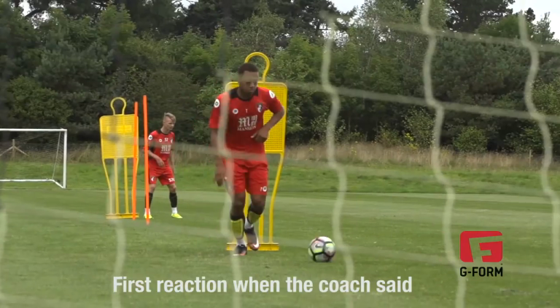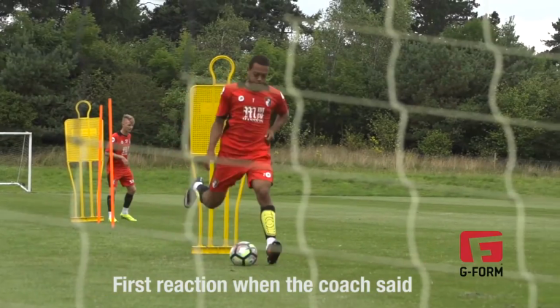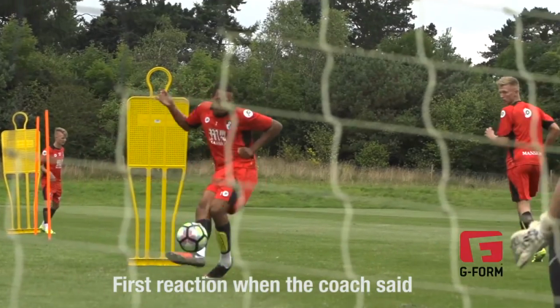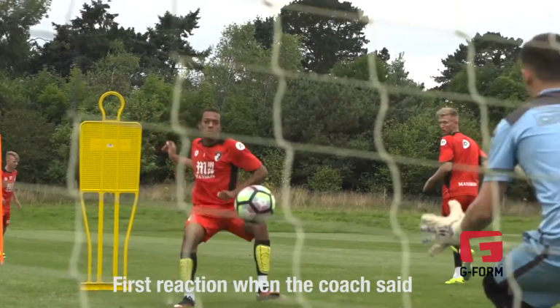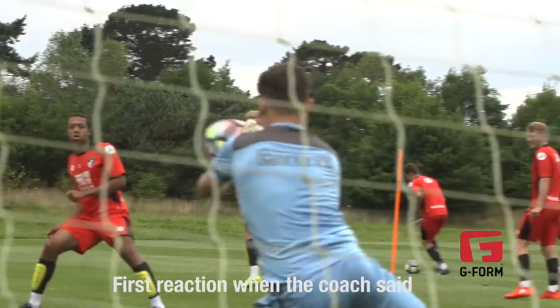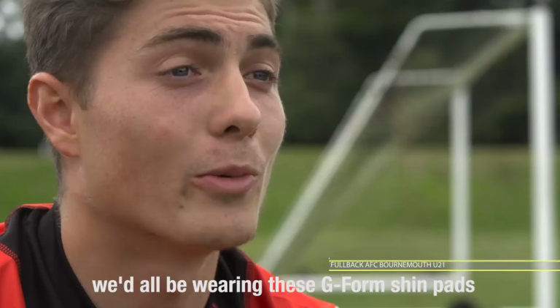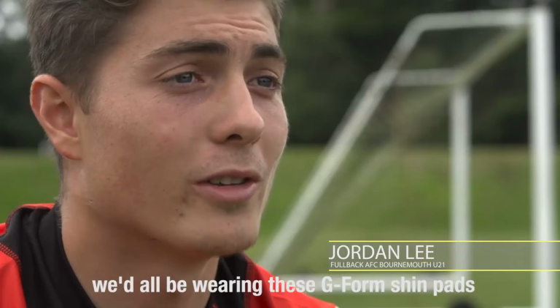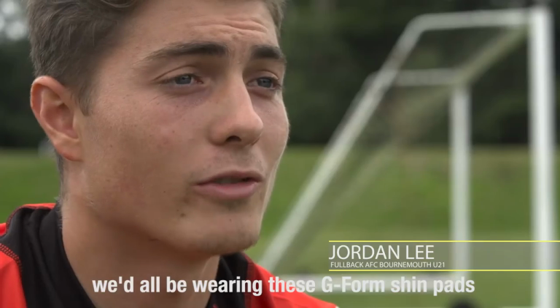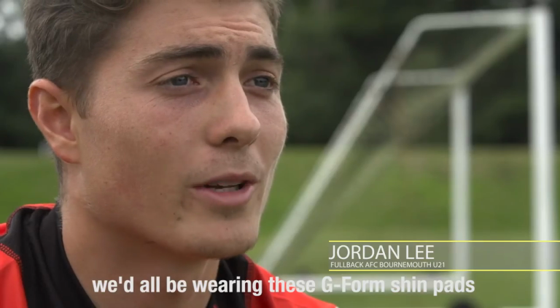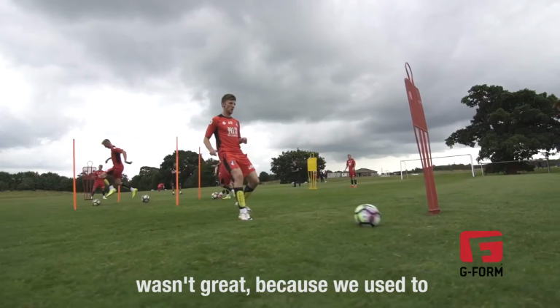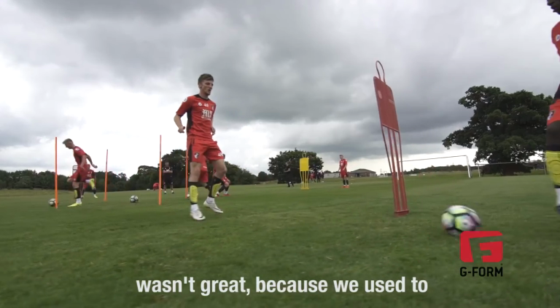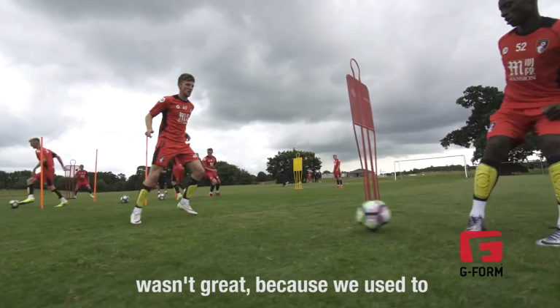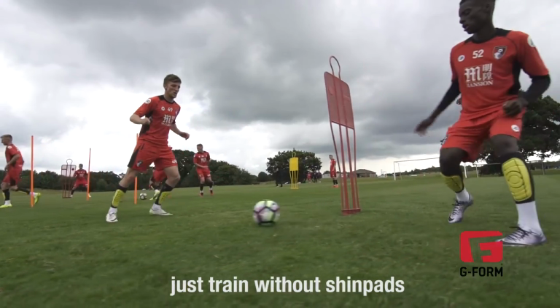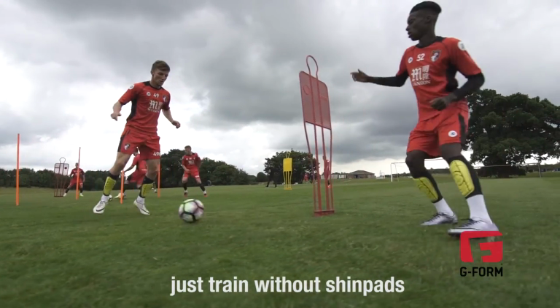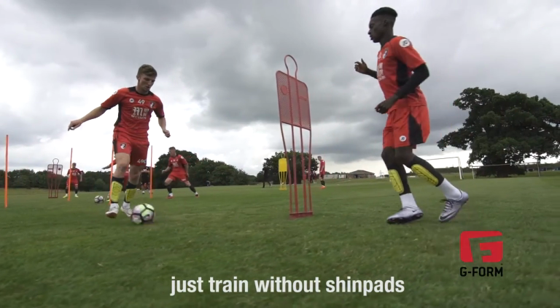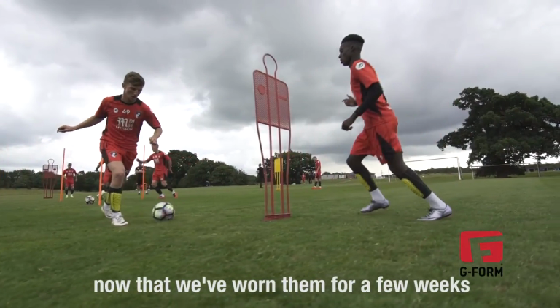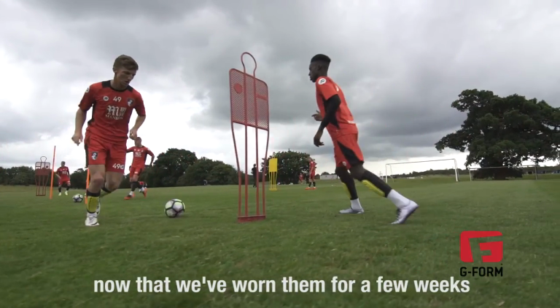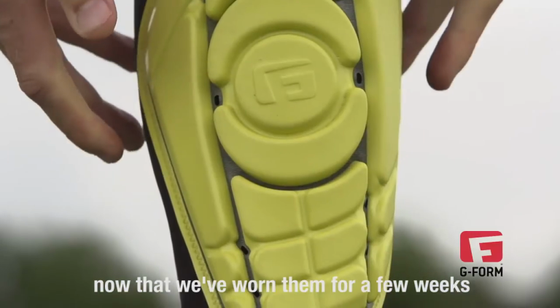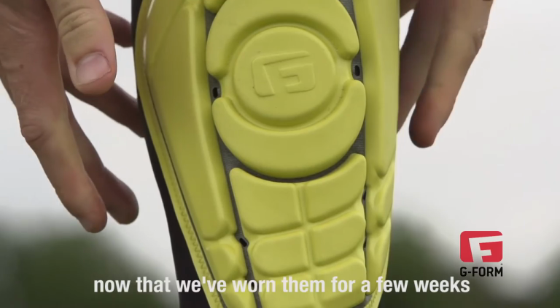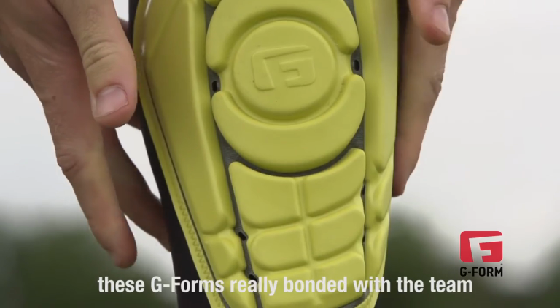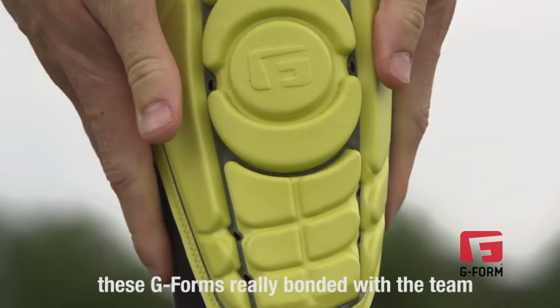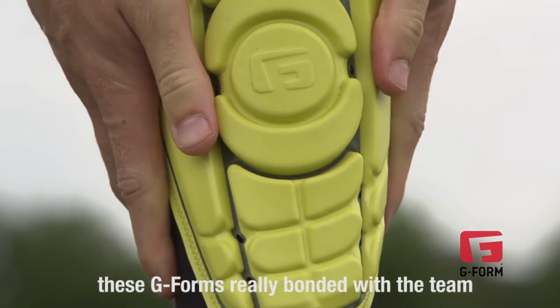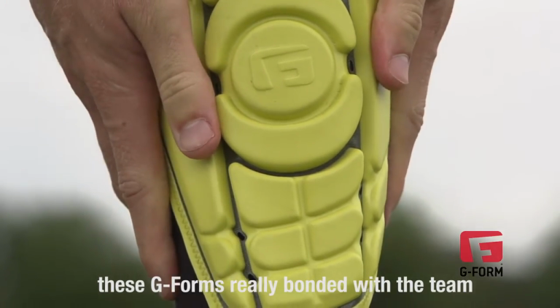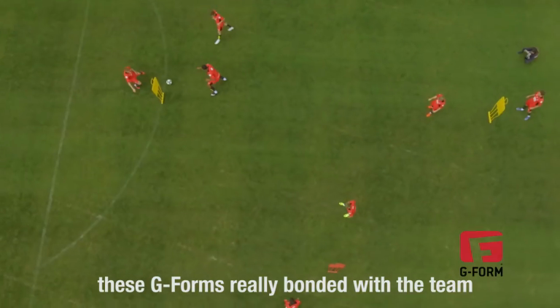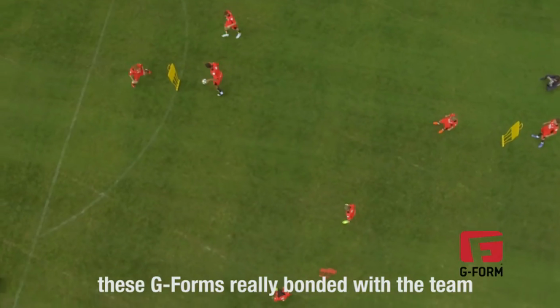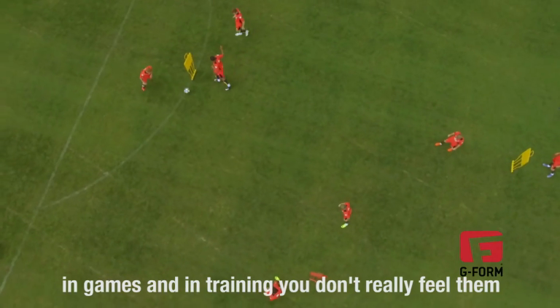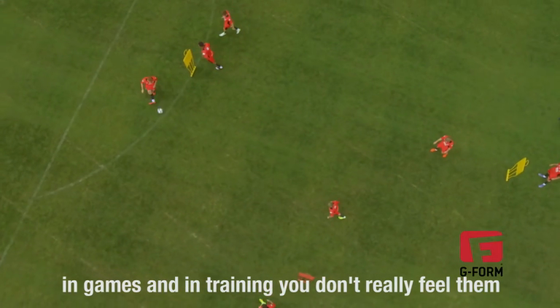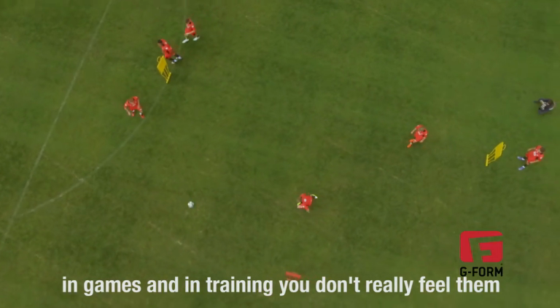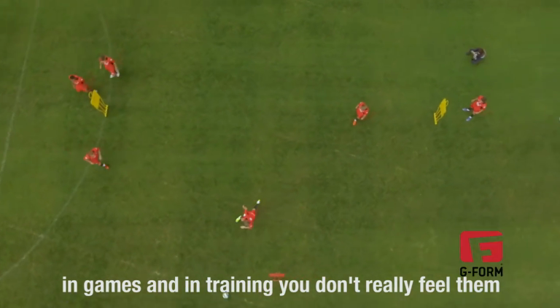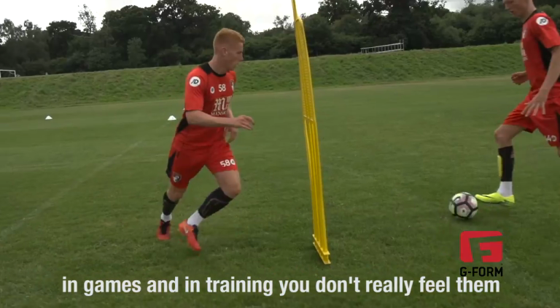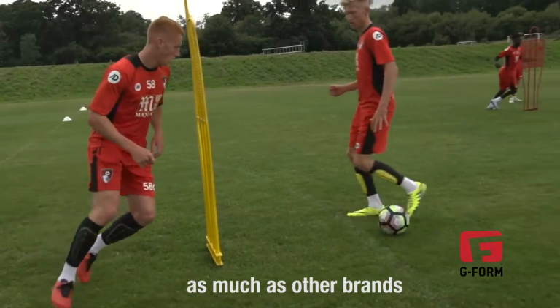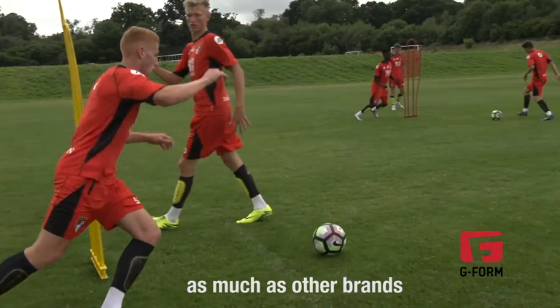The first reaction when the coach said we've got to be wearing these G-Form shin pads wasn't great, because we're used to just training without shin pads. Now that we've worn them for a few weeks, these G-Forms have really bonded with the team. In games and training you don't really feel them as much as other brands.